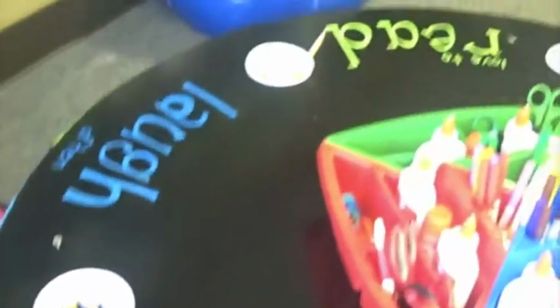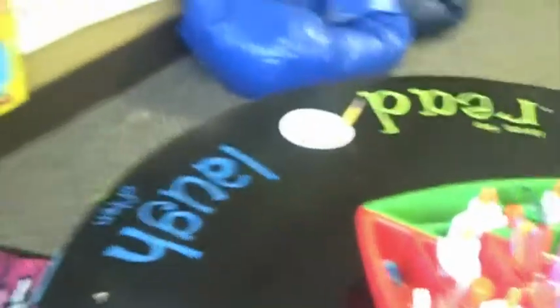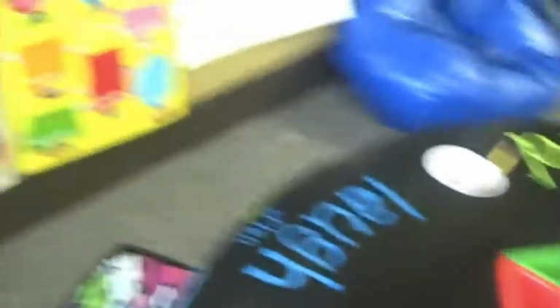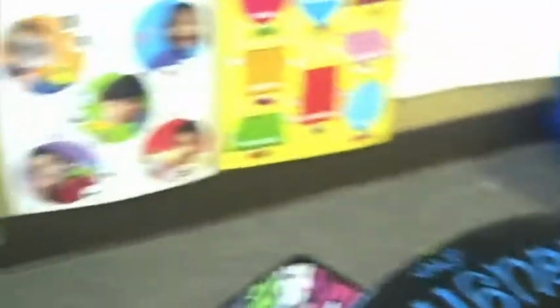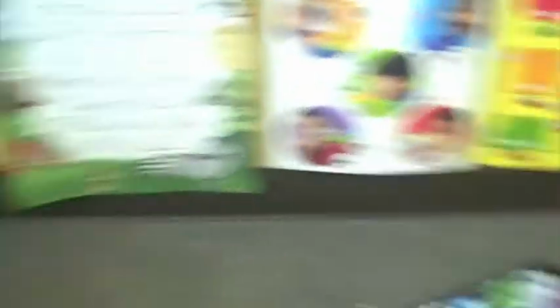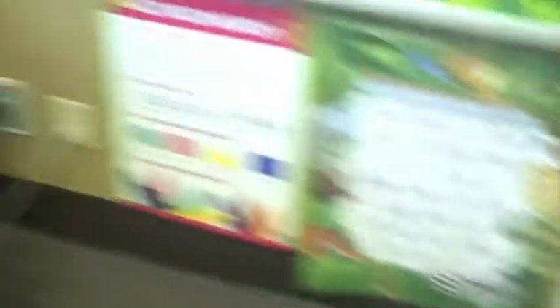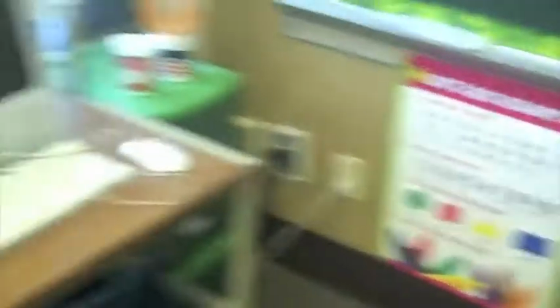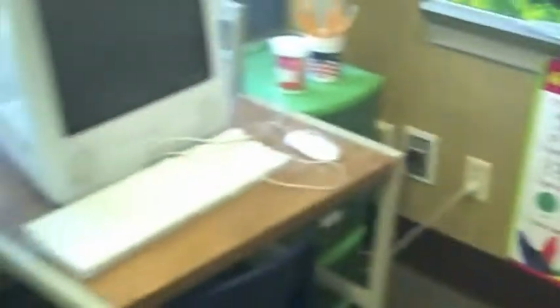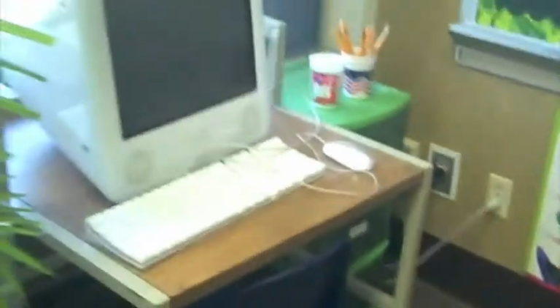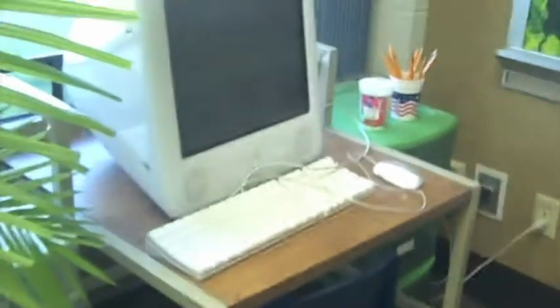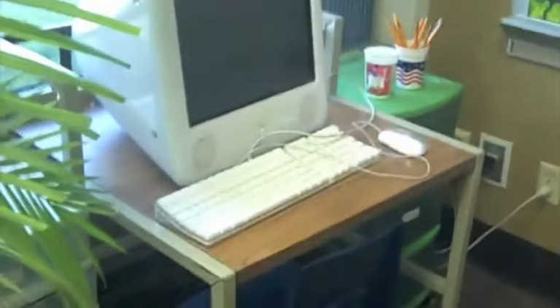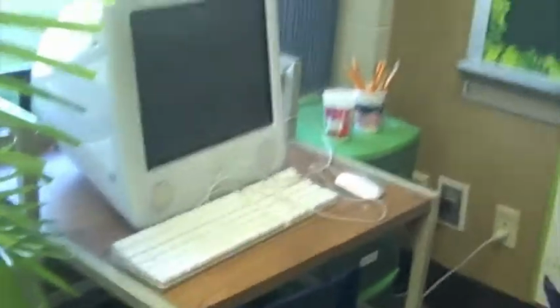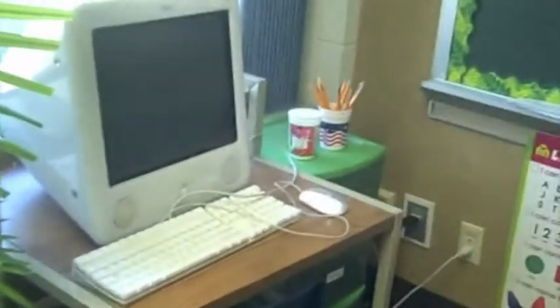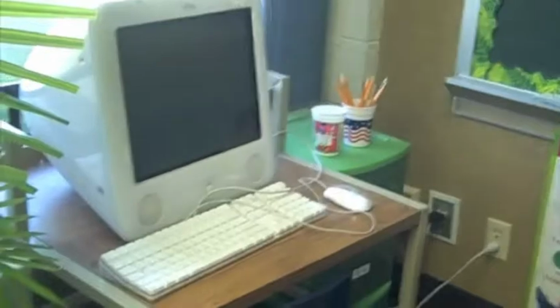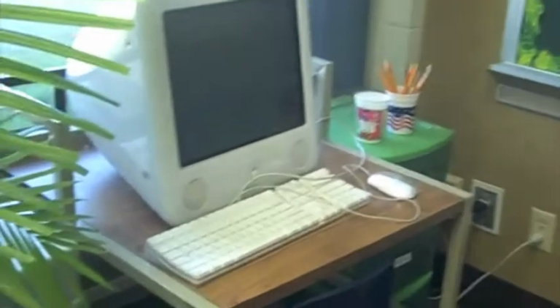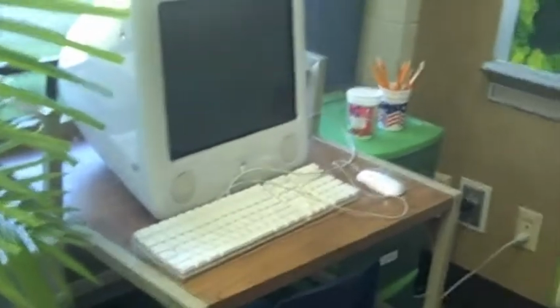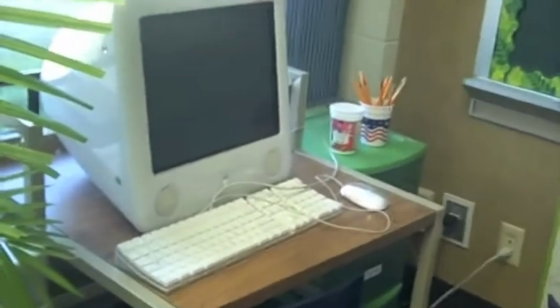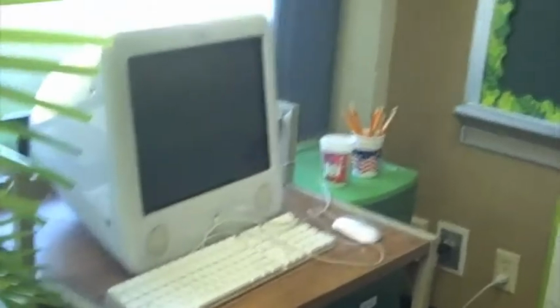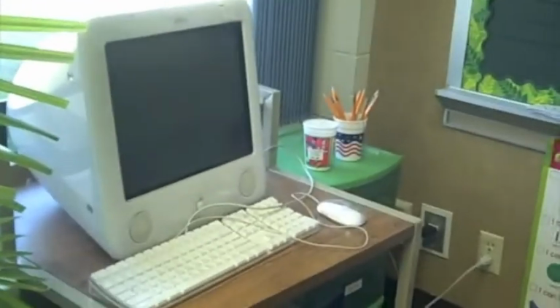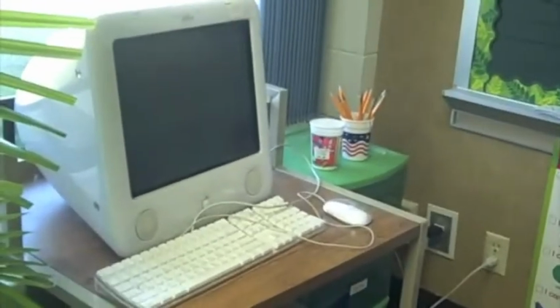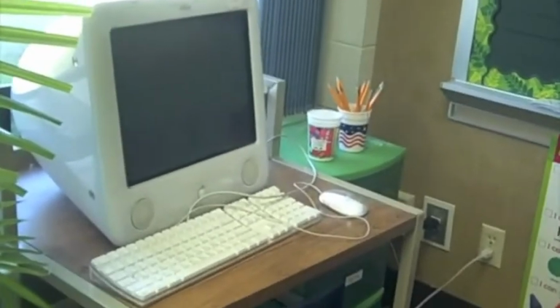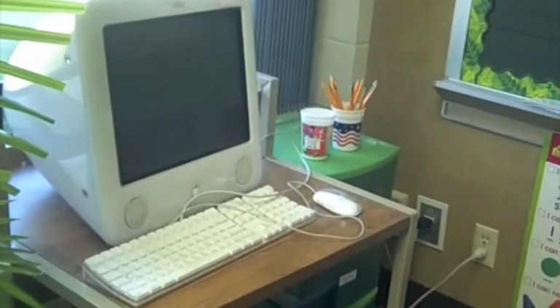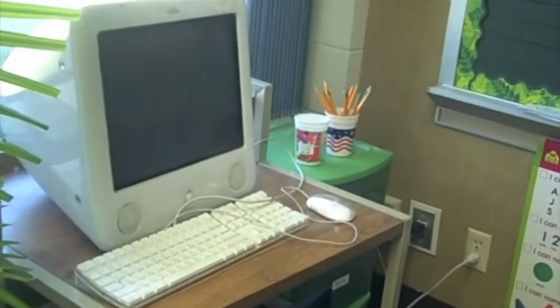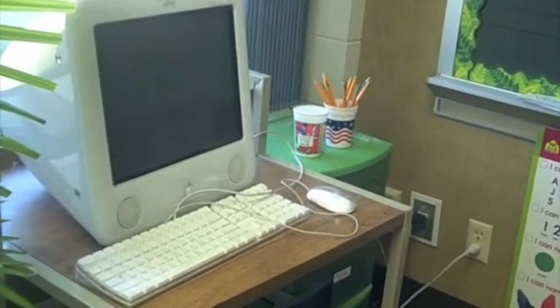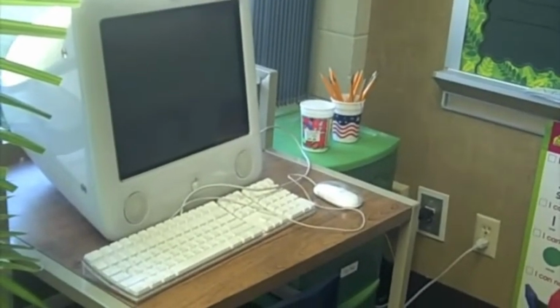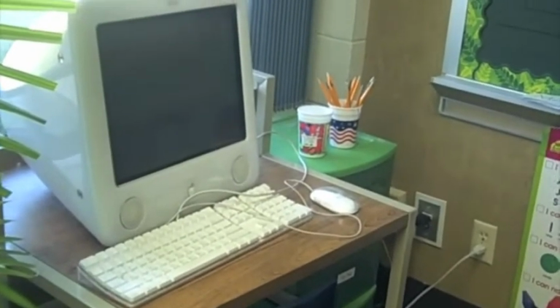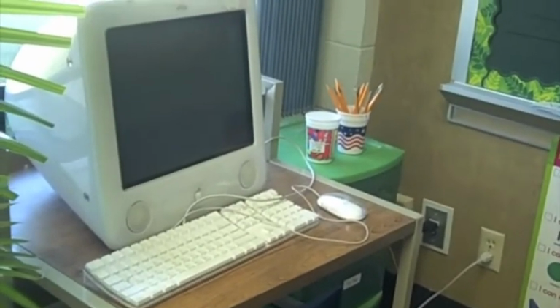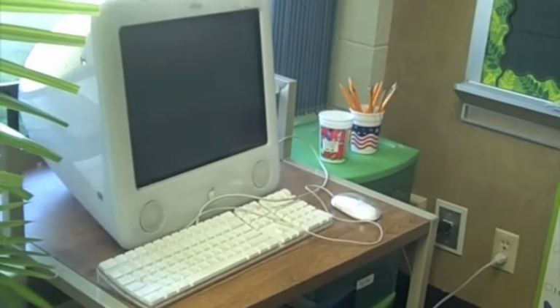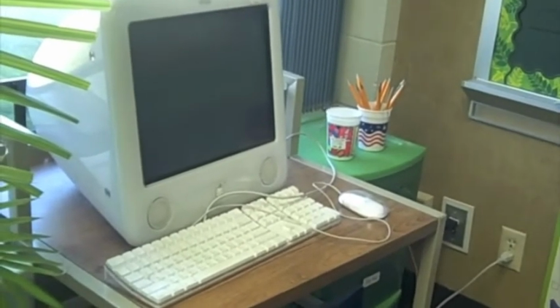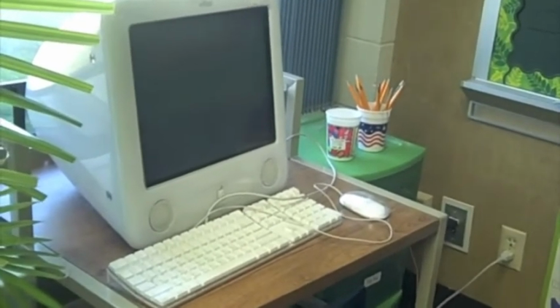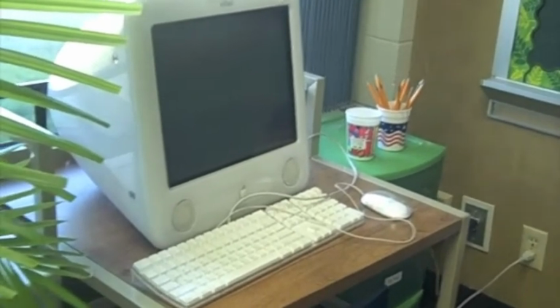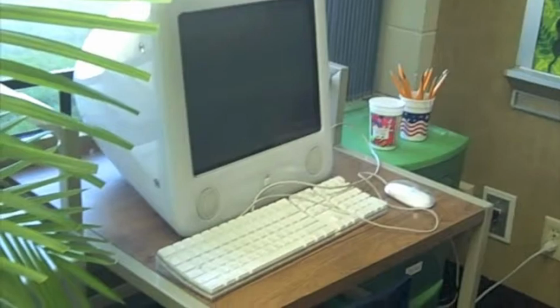Over here we have our computer center. We're actually getting another computer so students can do Daily Five here — listen to reading or work on websites for kid time.